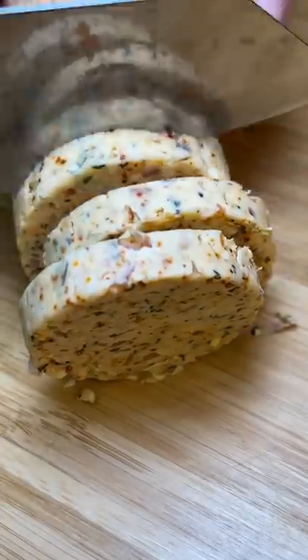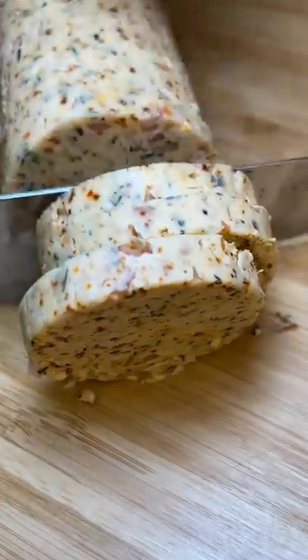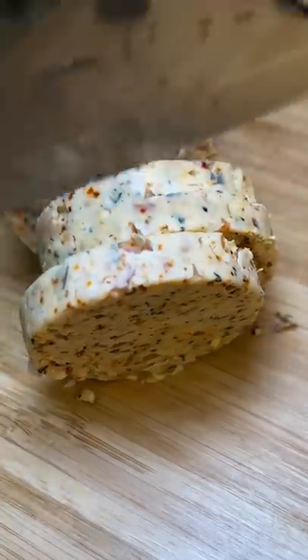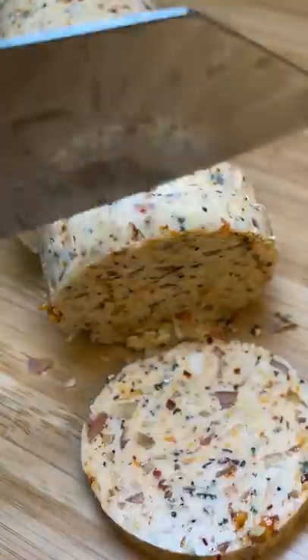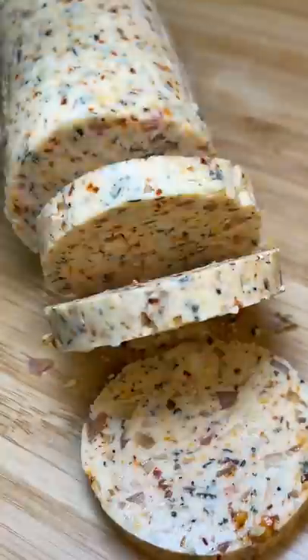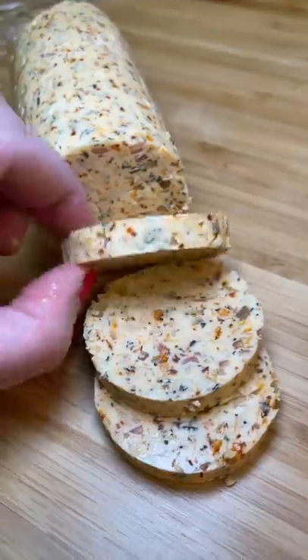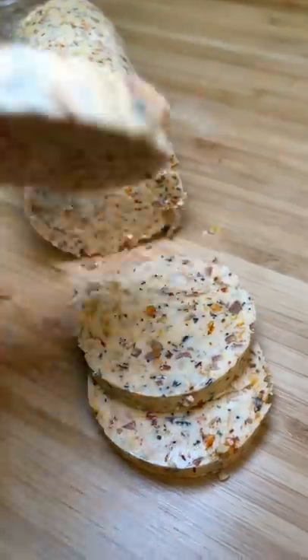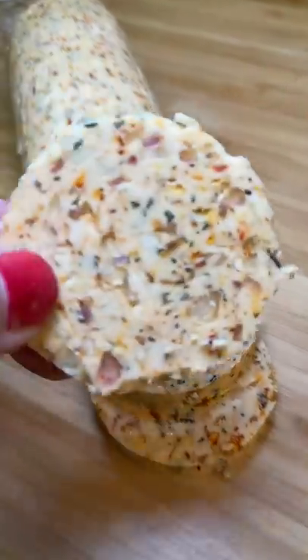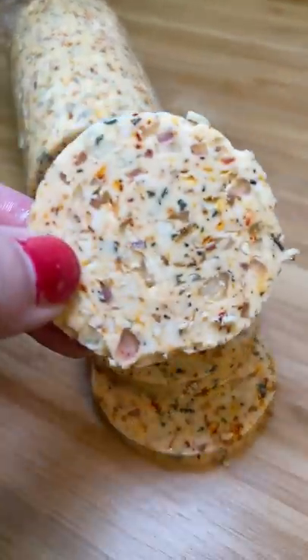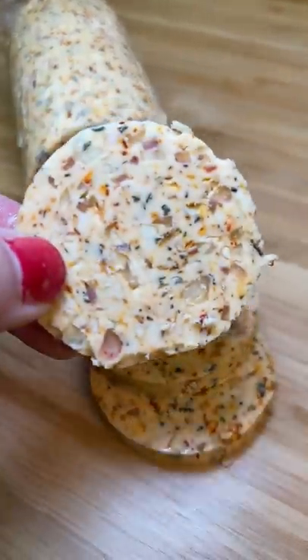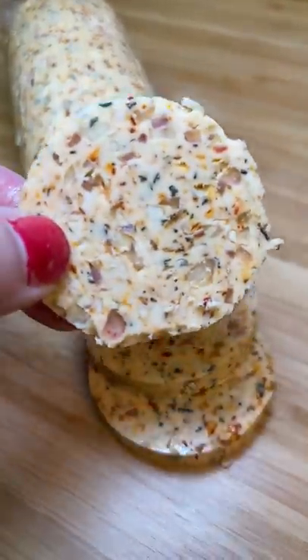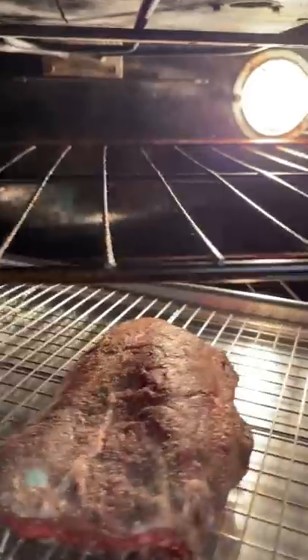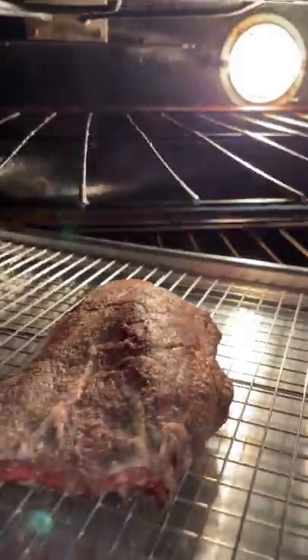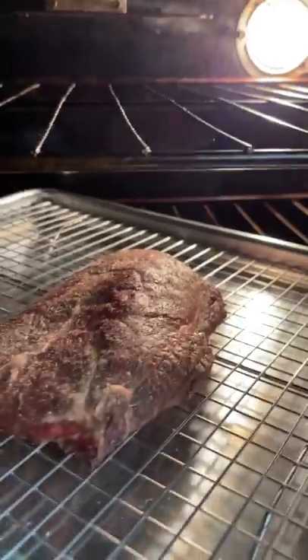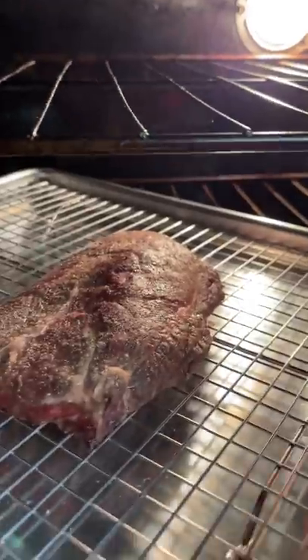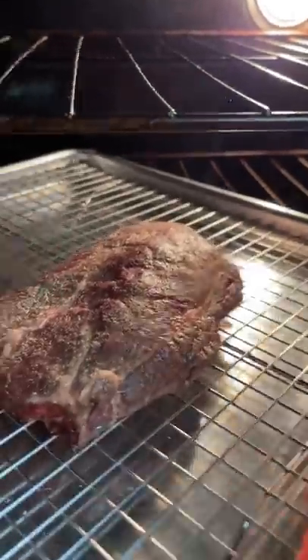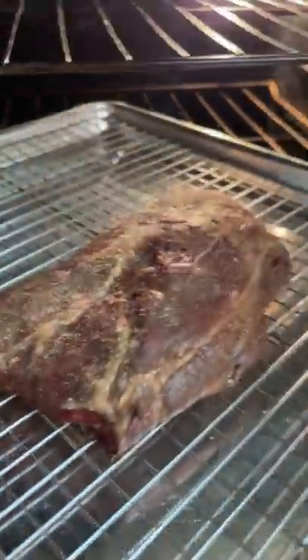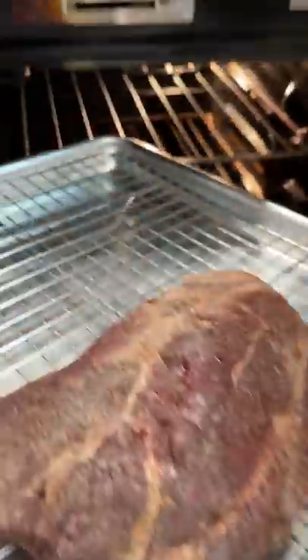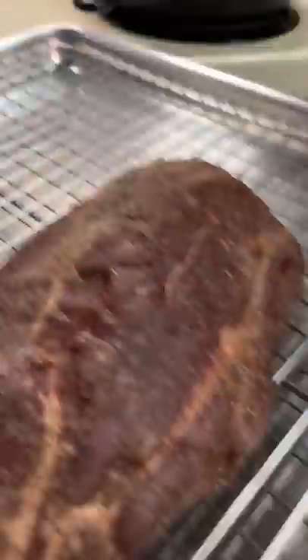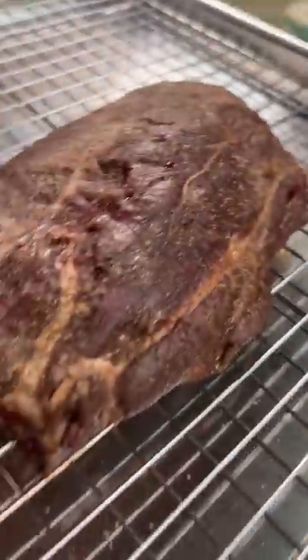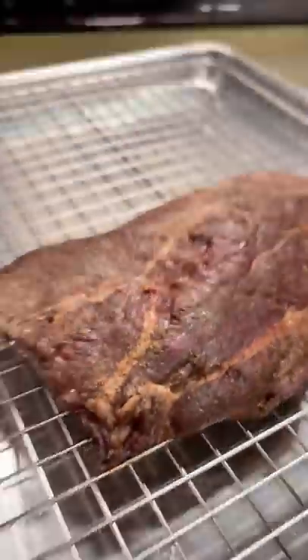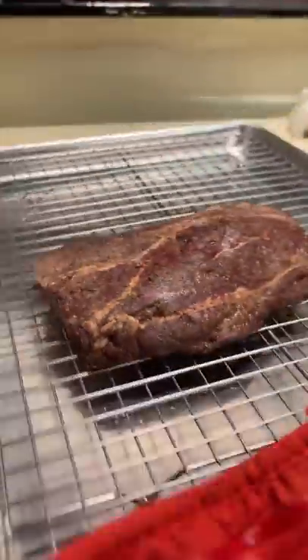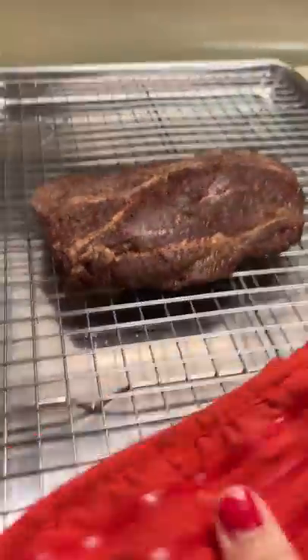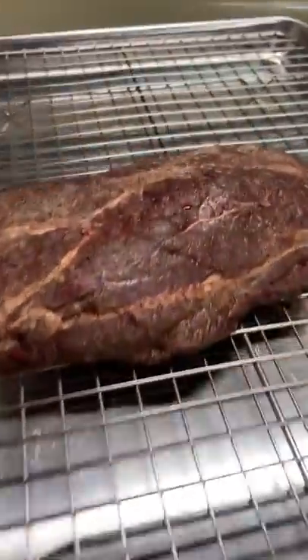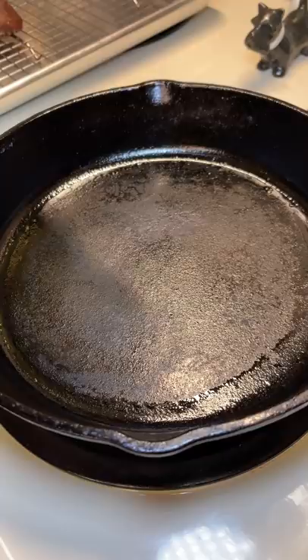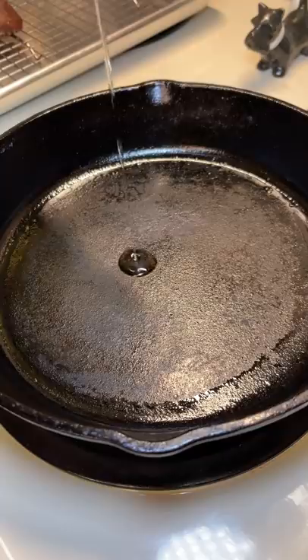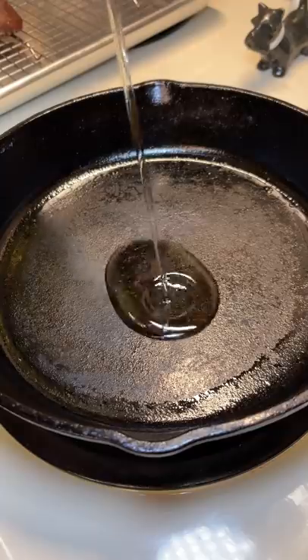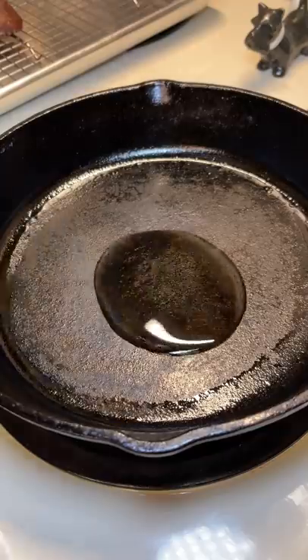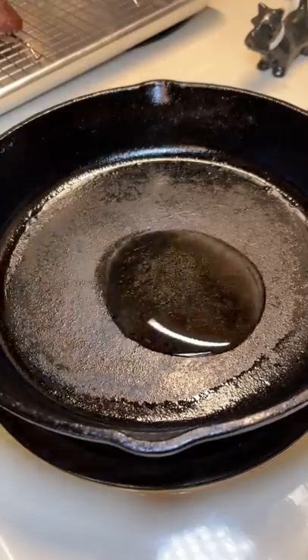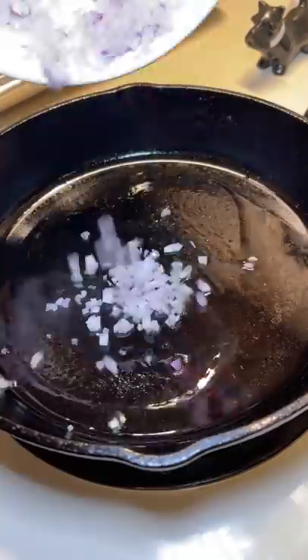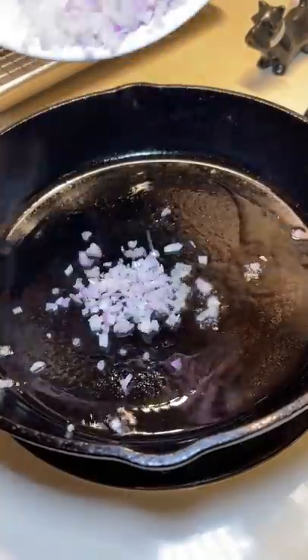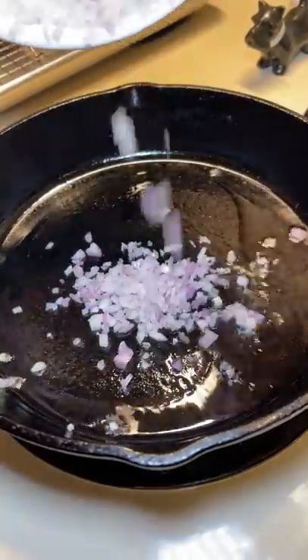While that was cooking, I cut up some of my compound butter. After 10 minutes the steak didn't look ready yet, so I increased the temp to 350 and put it in for an additional 15 minutes. I pulled it at 110 degrees internal temp.